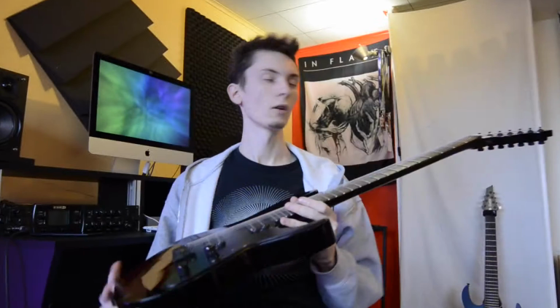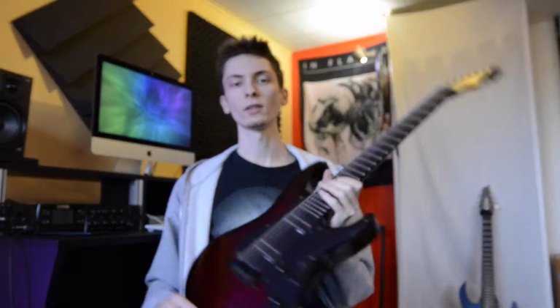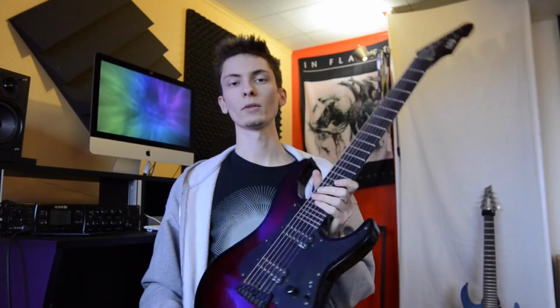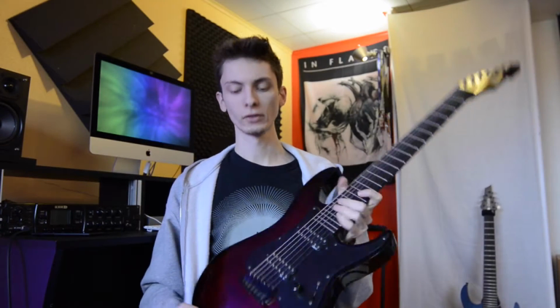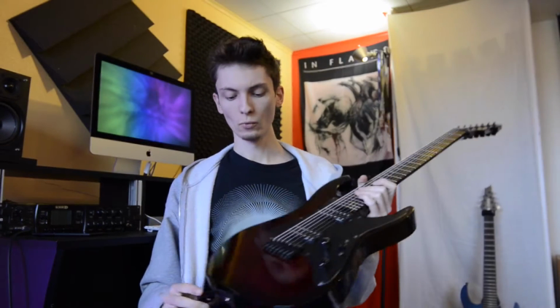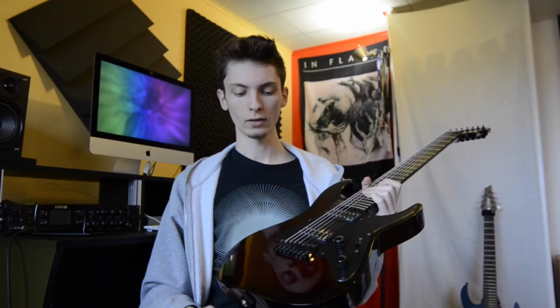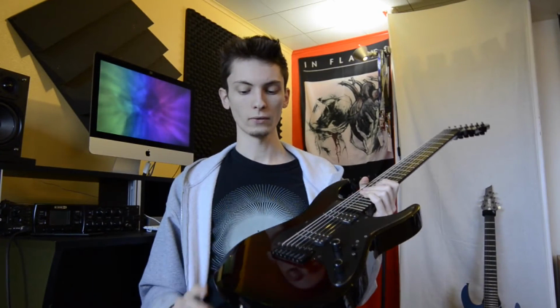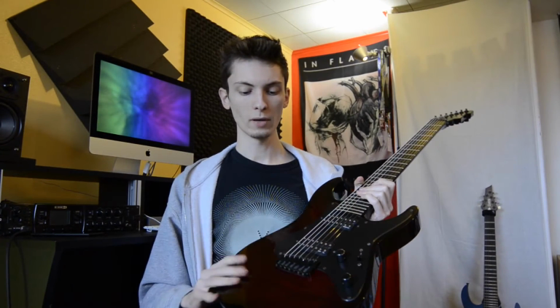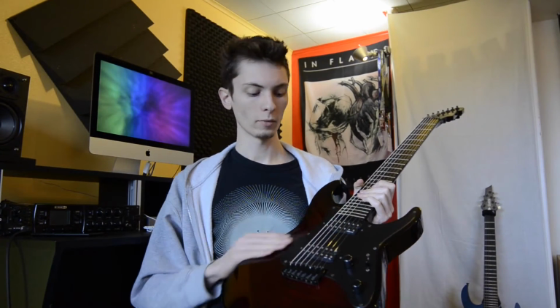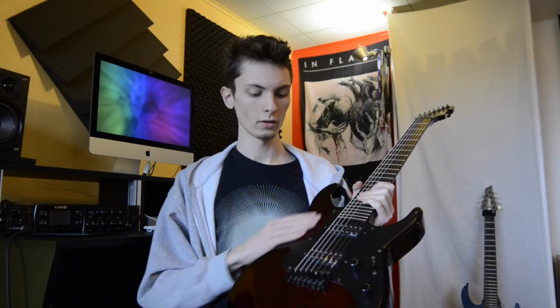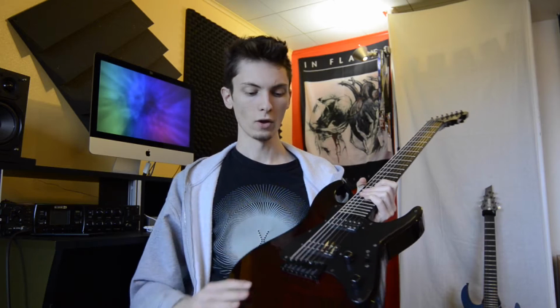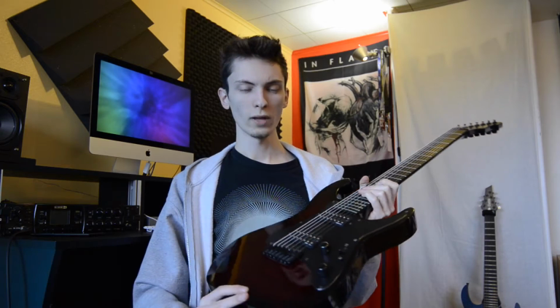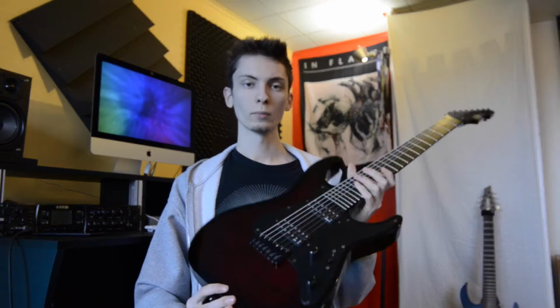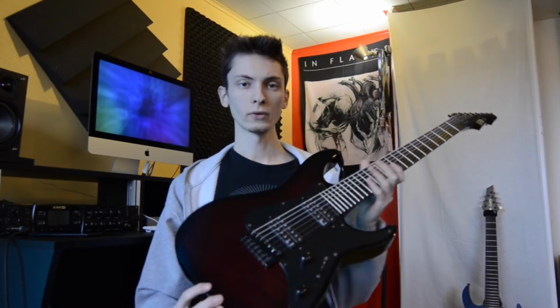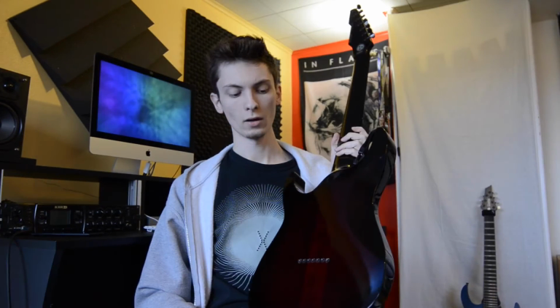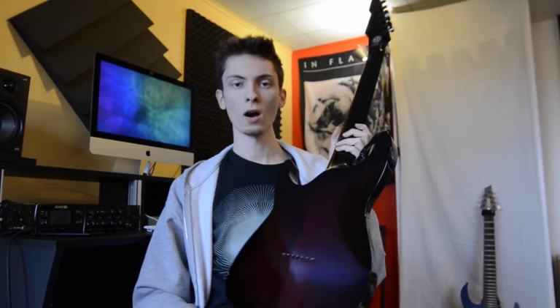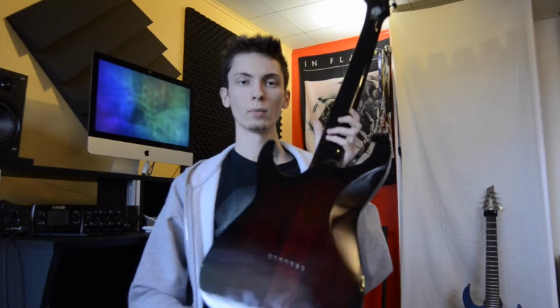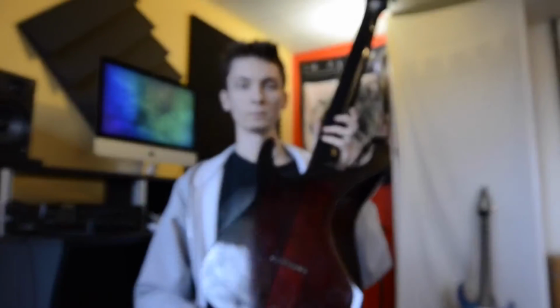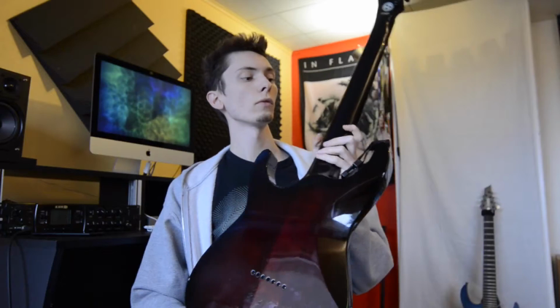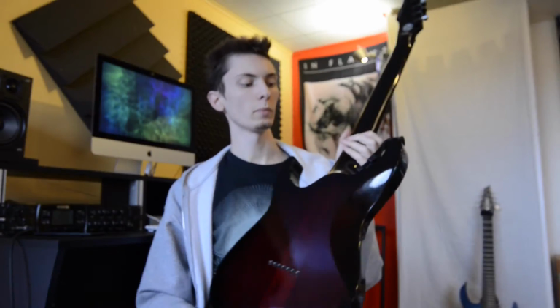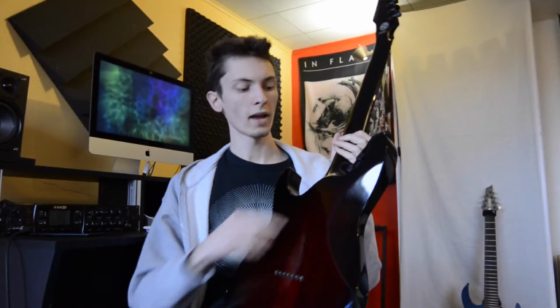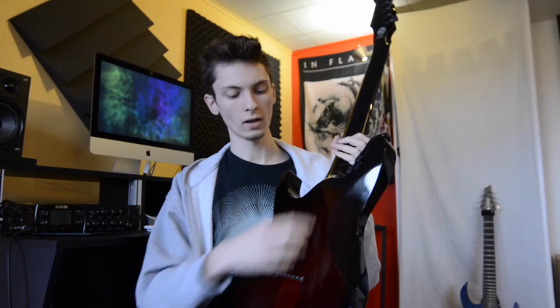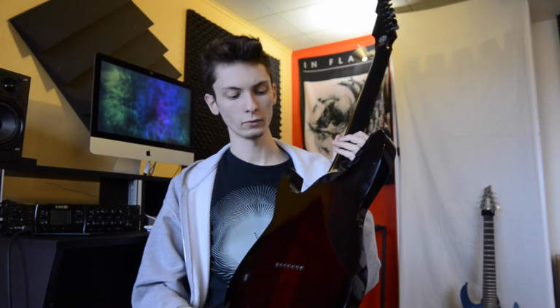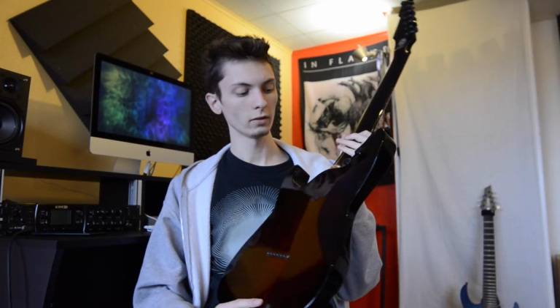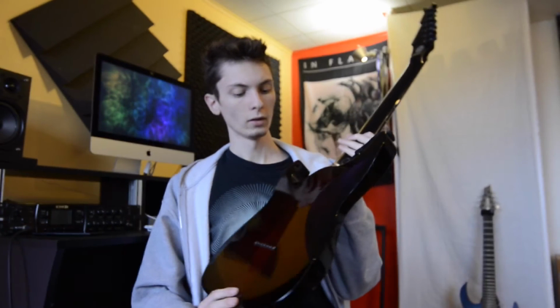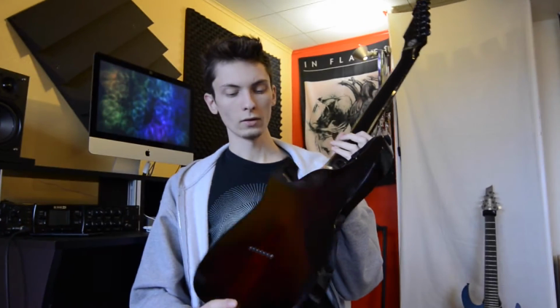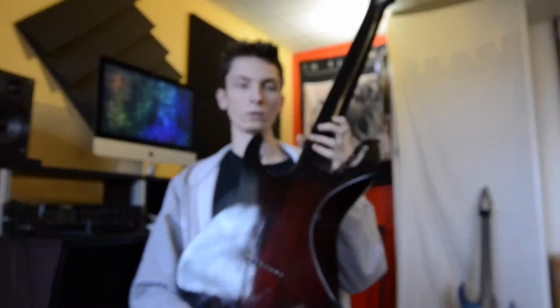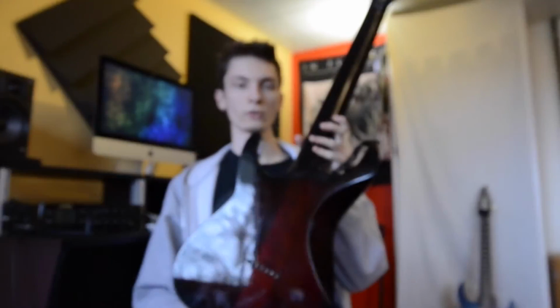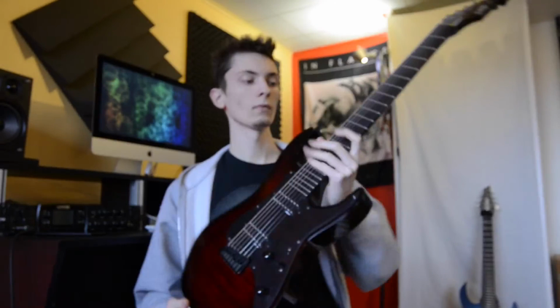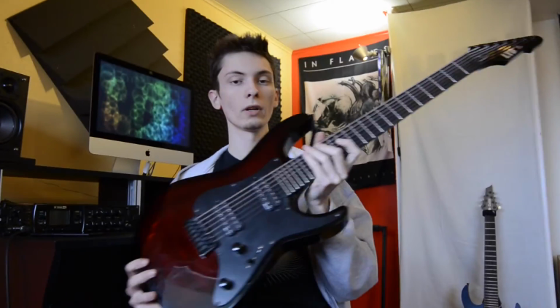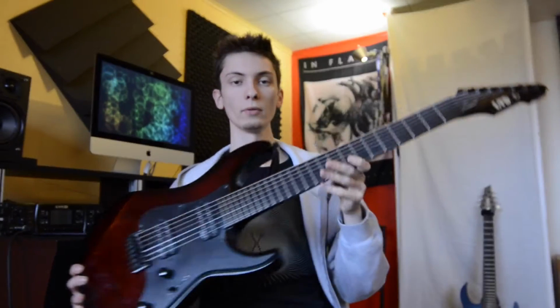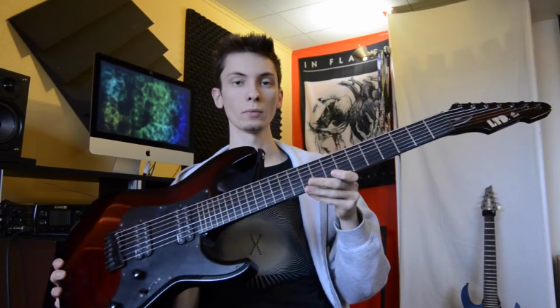Alright, let's talk about specs. We got a flame maple top in red bloodburst, a mahogany body, an all-maple neck, and we got a neck-through construction here. We got an ebony fretboard.